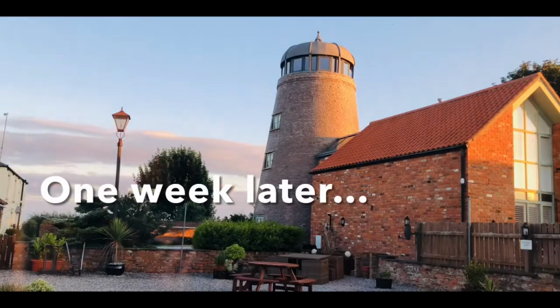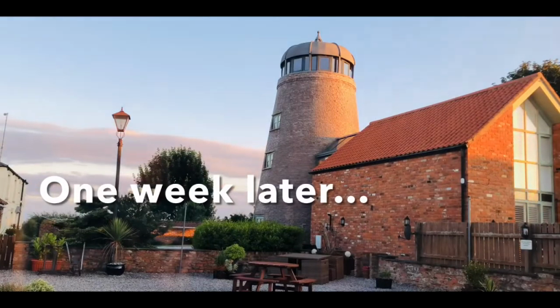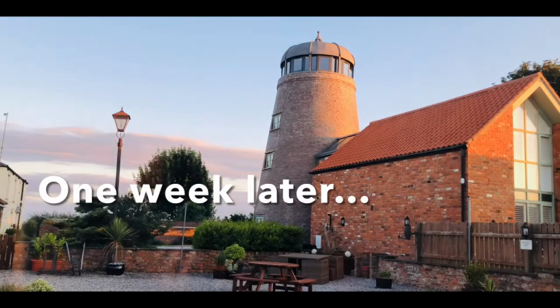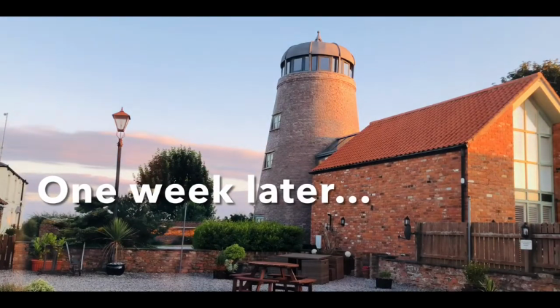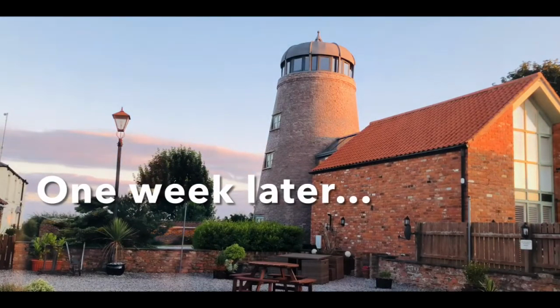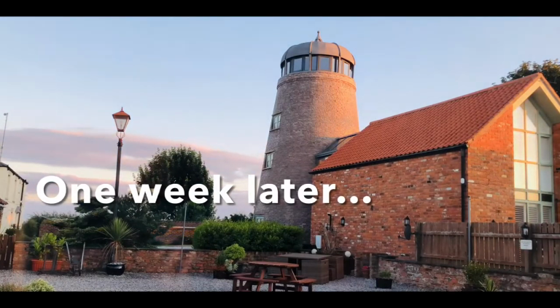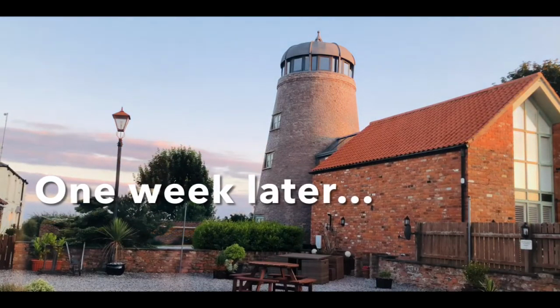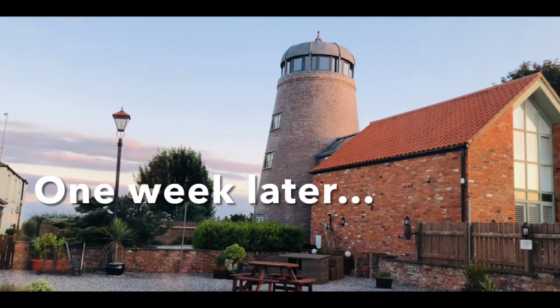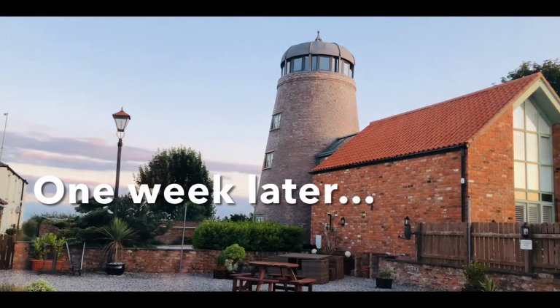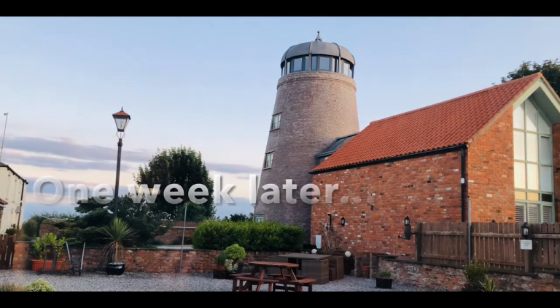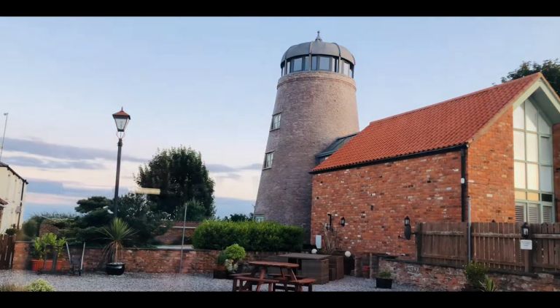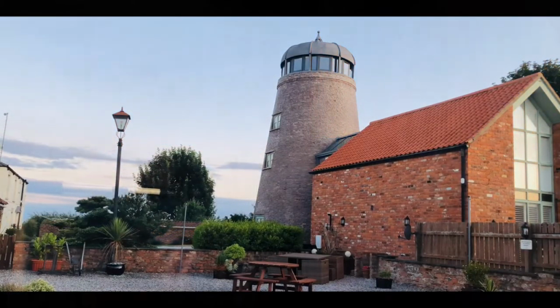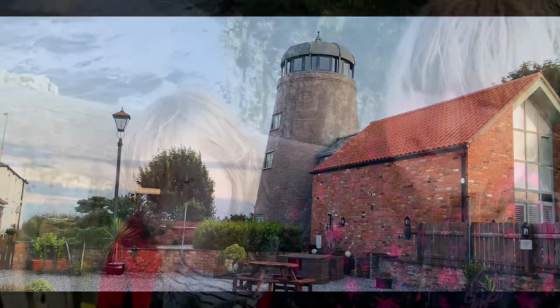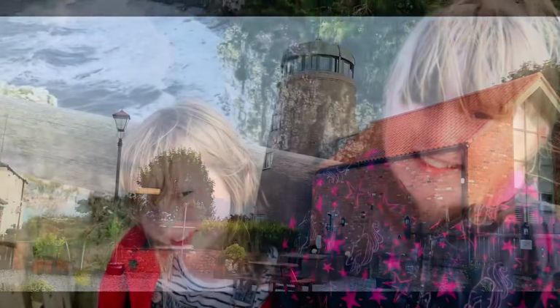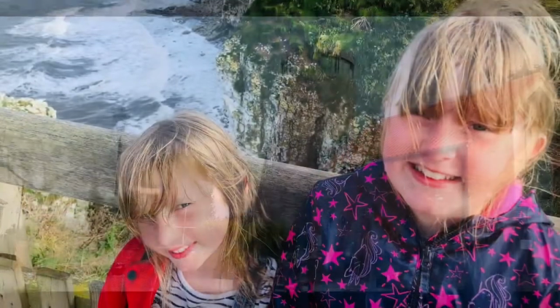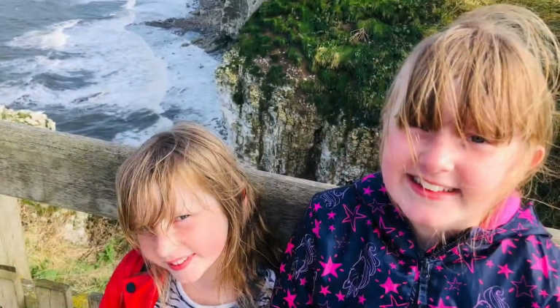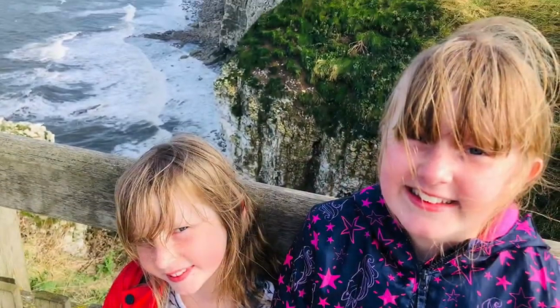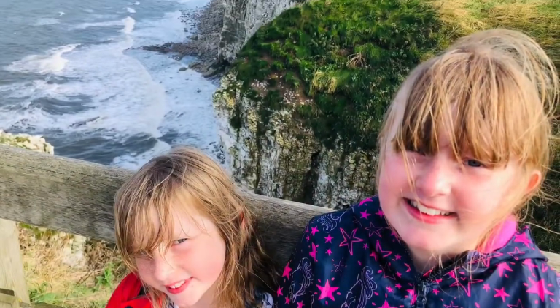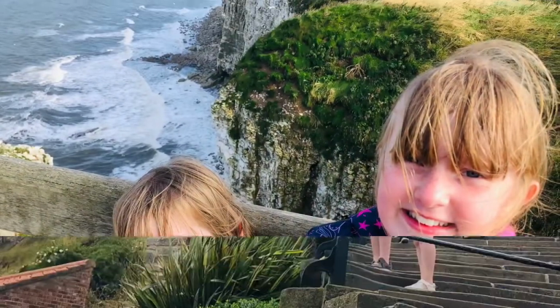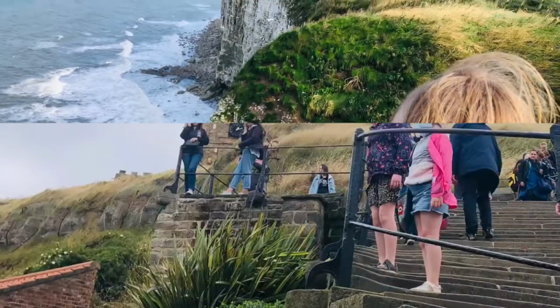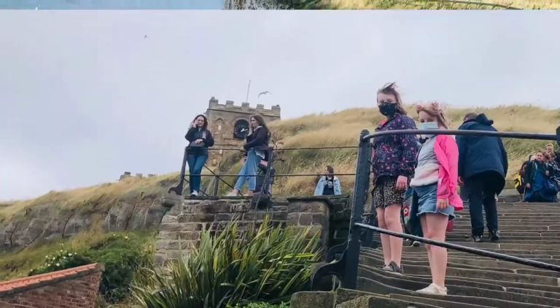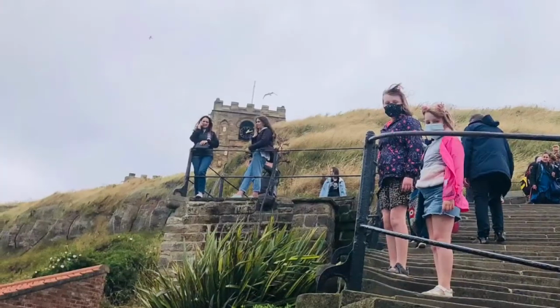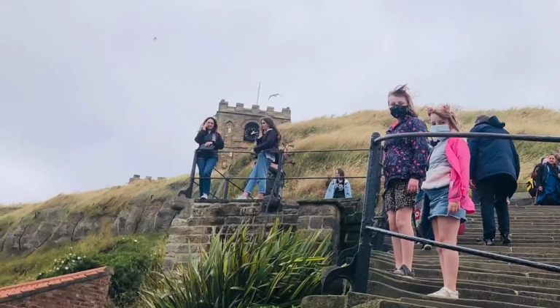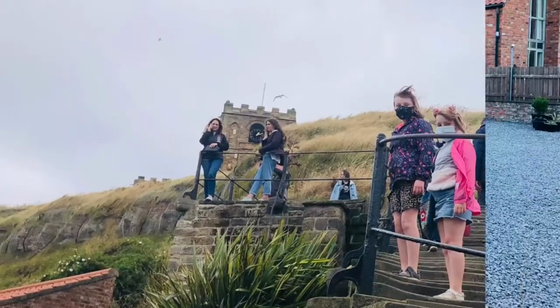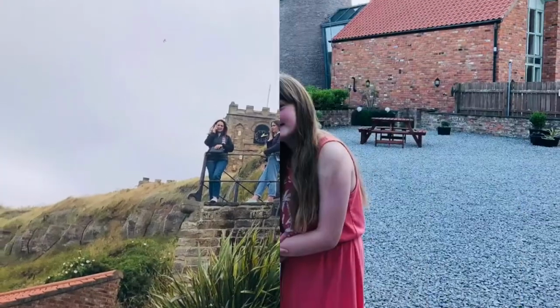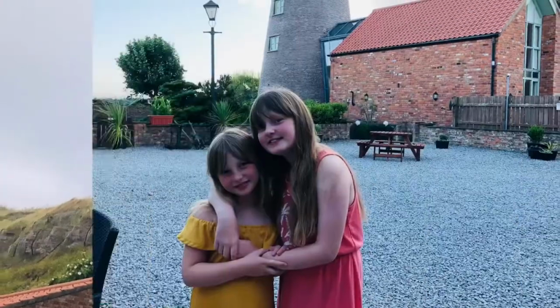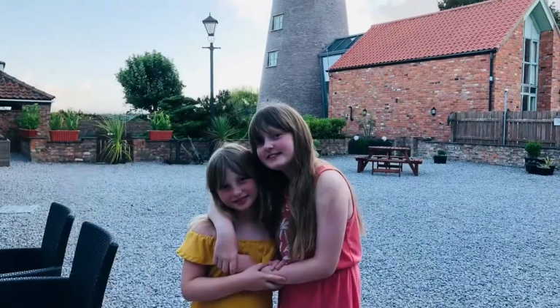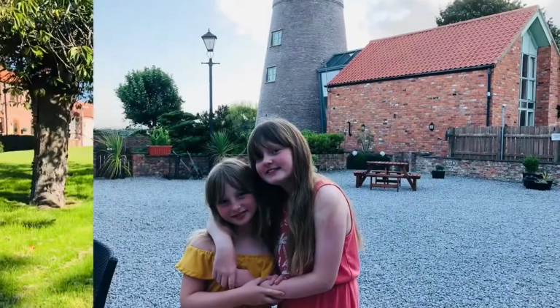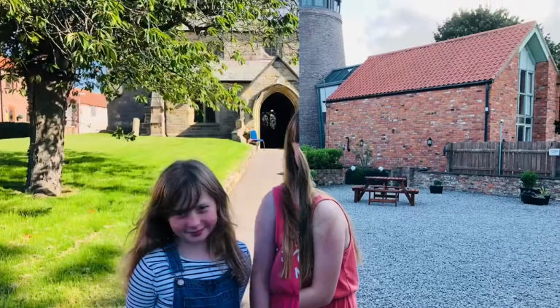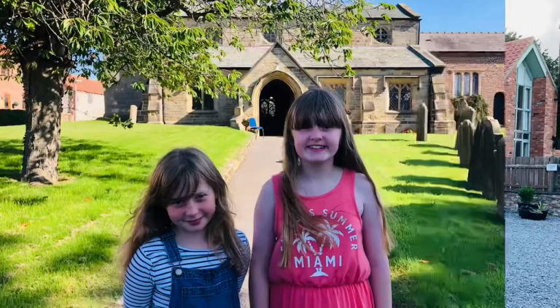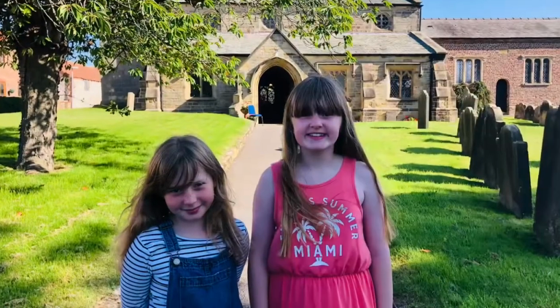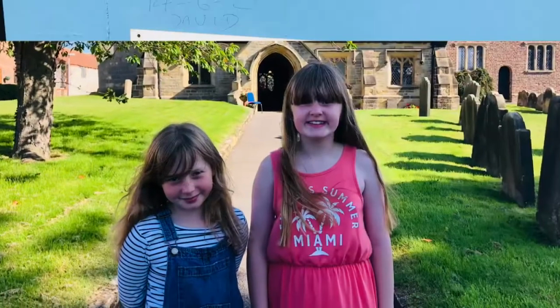One week later — what did we think of our stay? We did so much during our stay at PK Cottages, but here are some highlights.